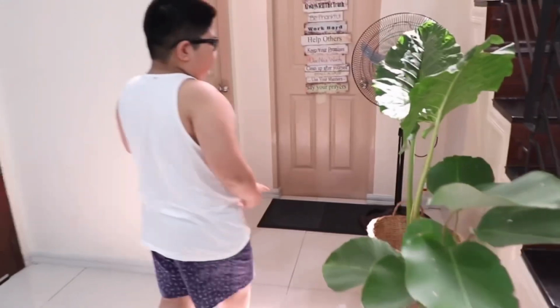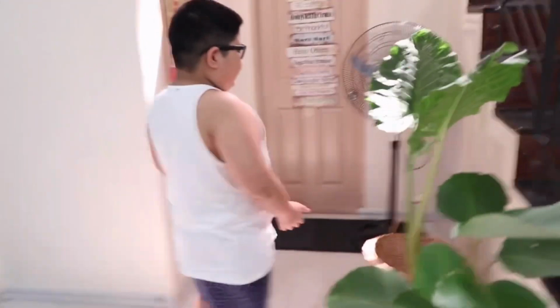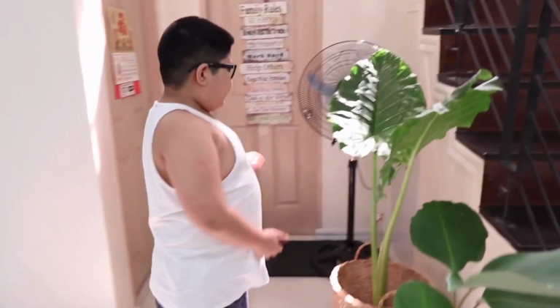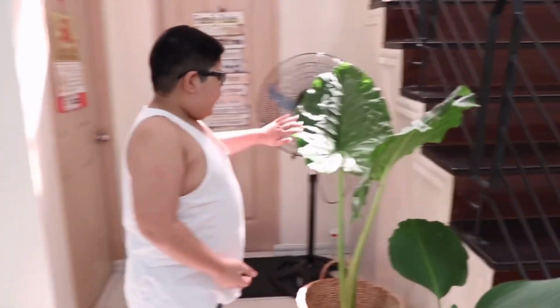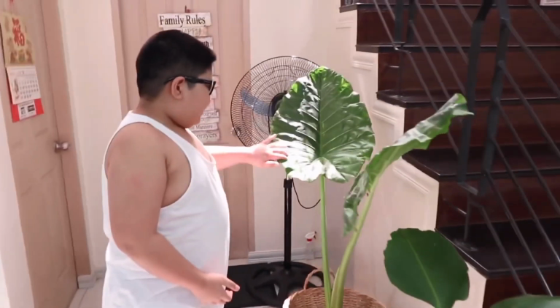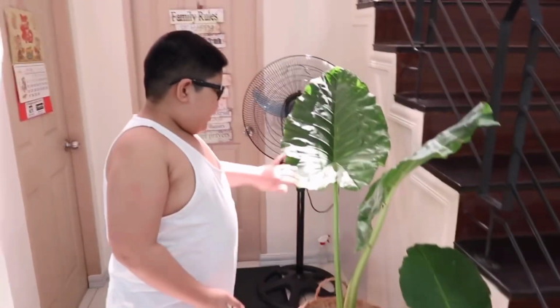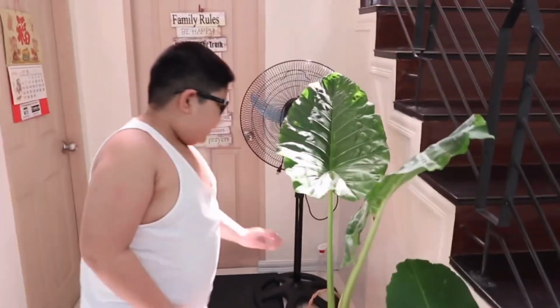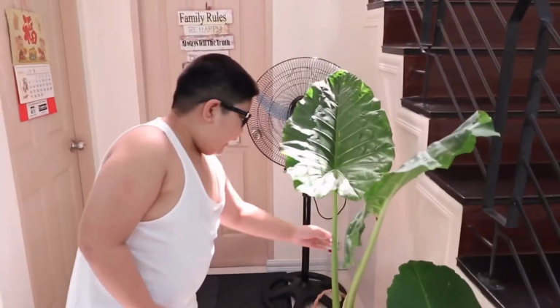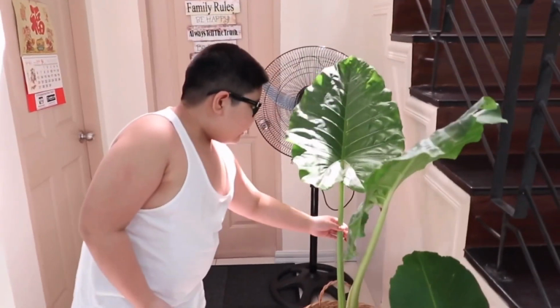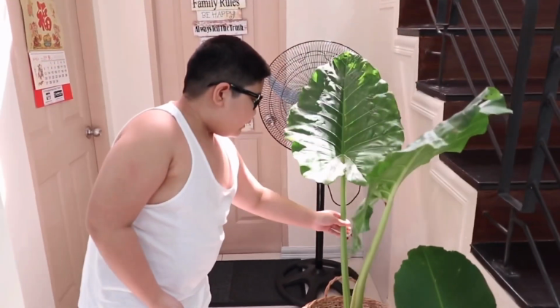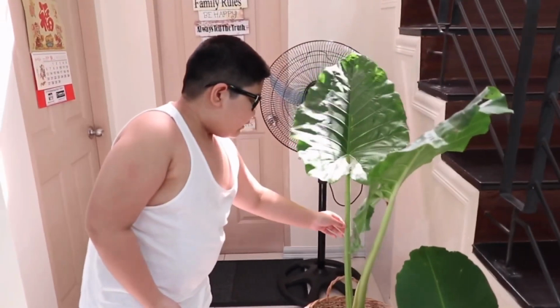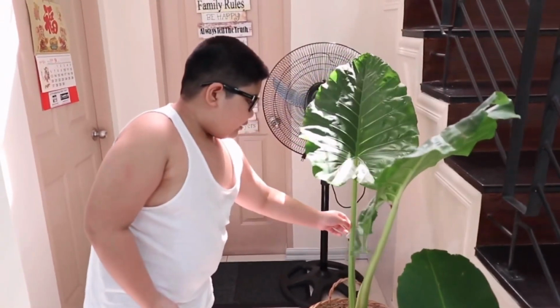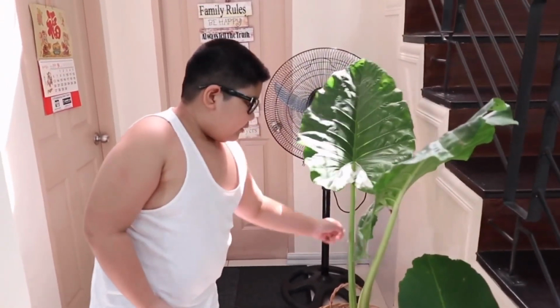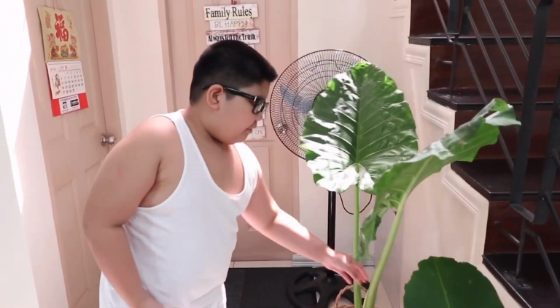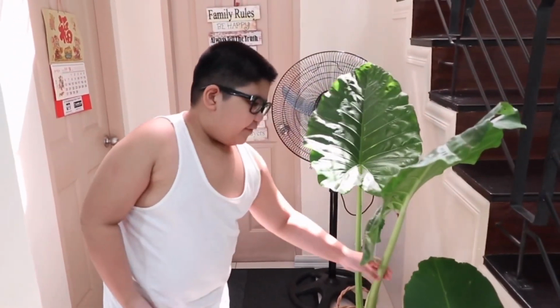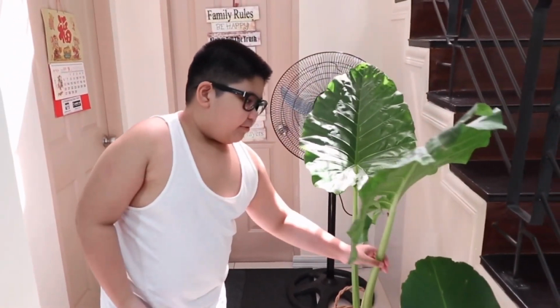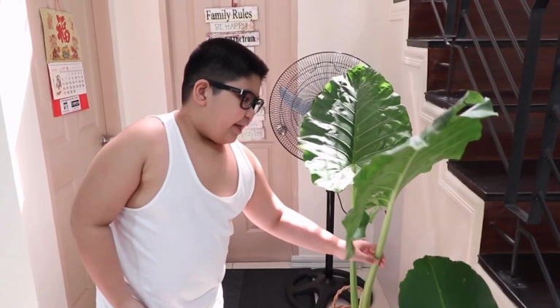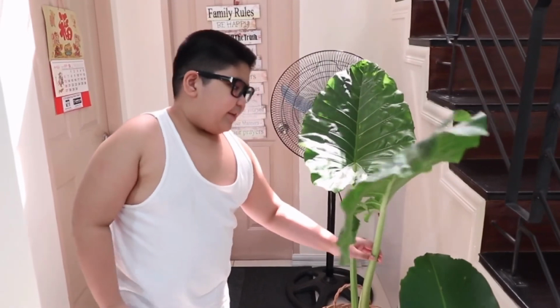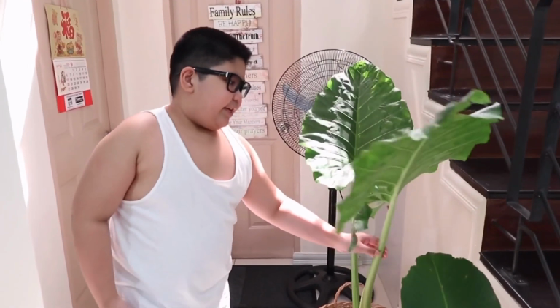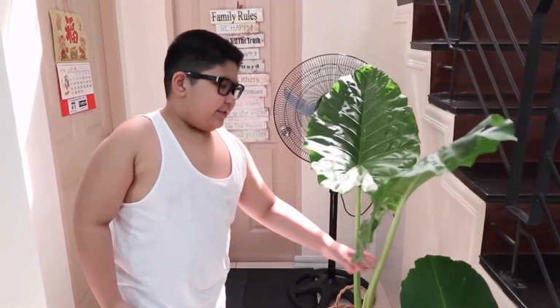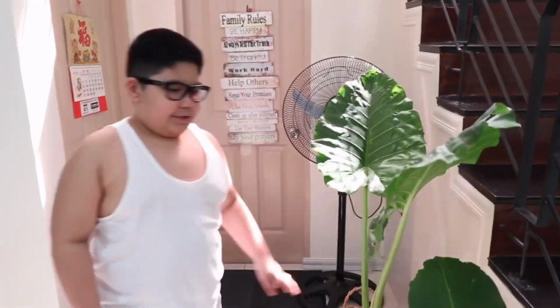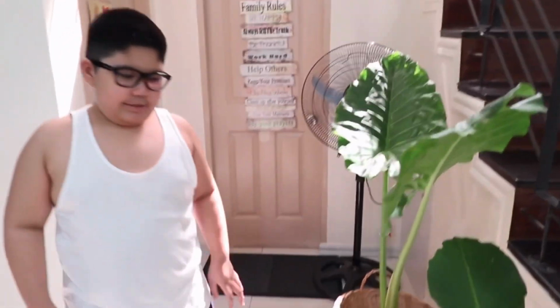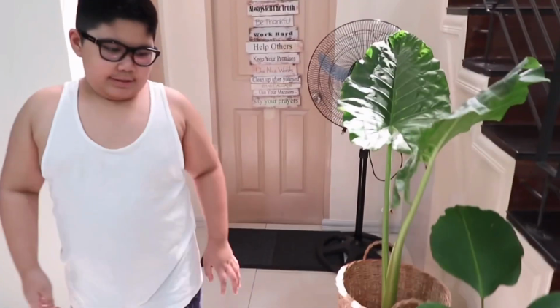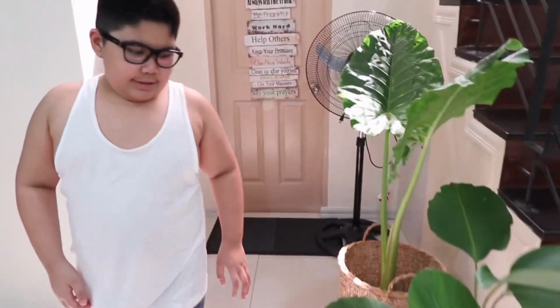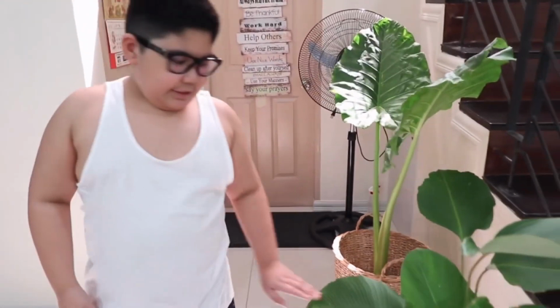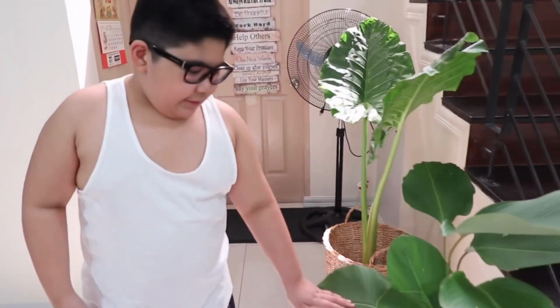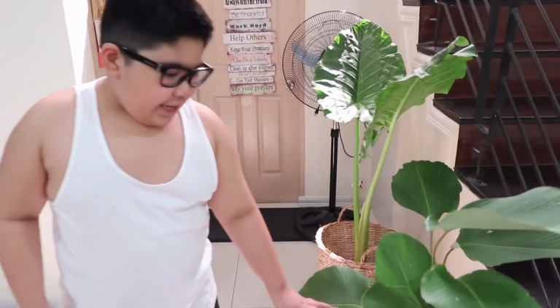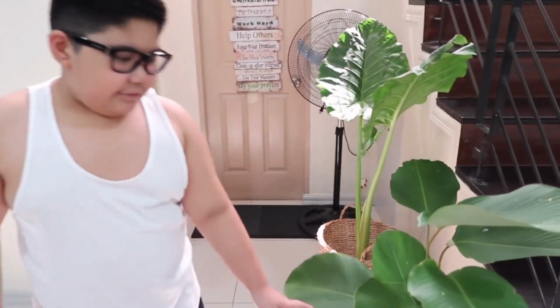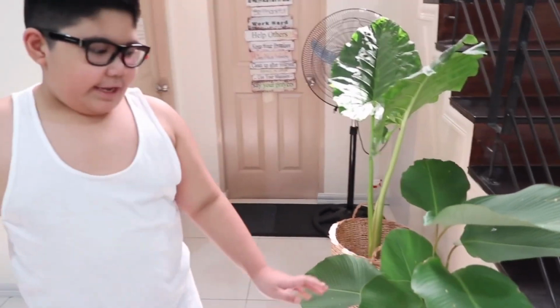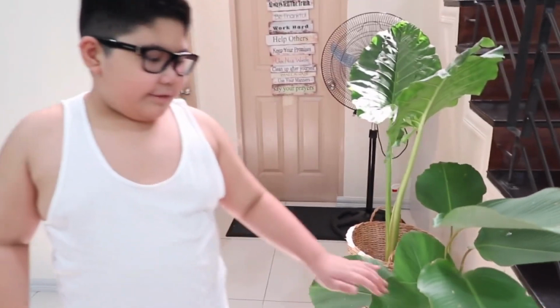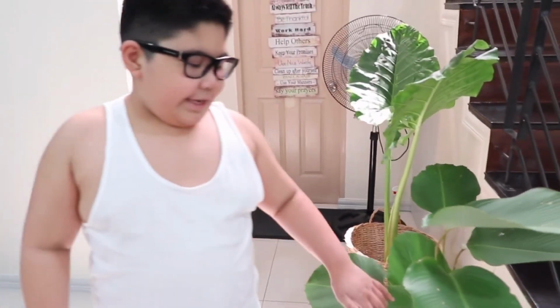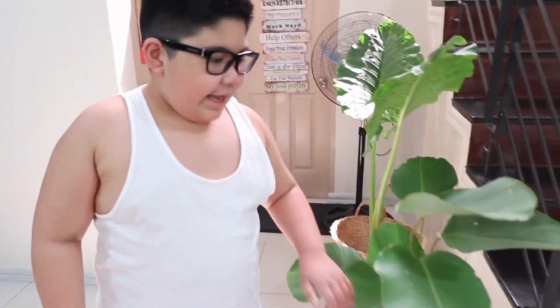This is an elephant ear plant with two elephant ears. And this one is Calathea lutea.